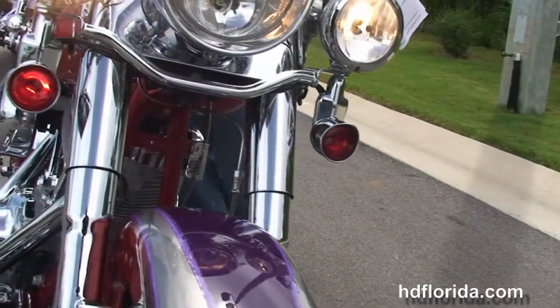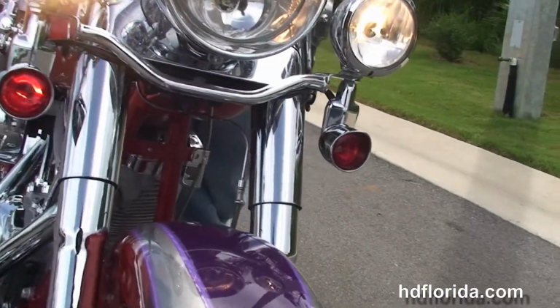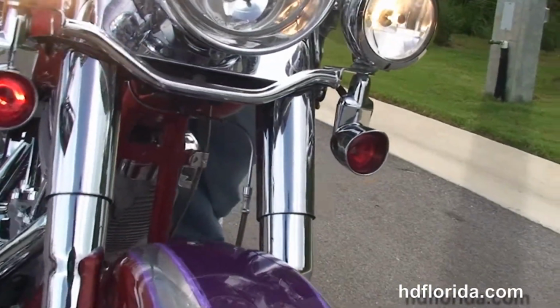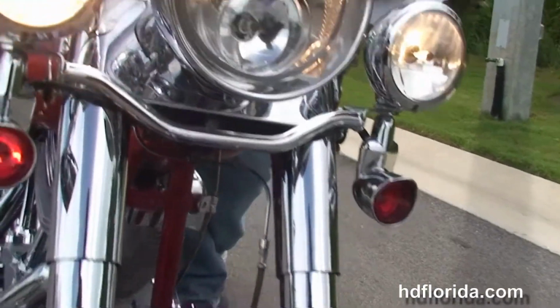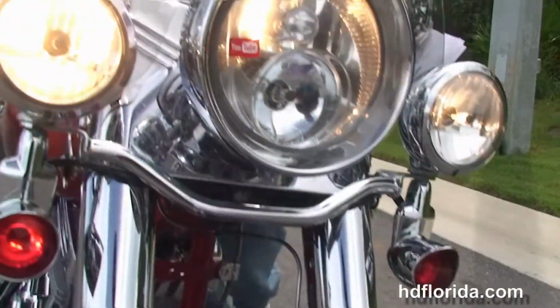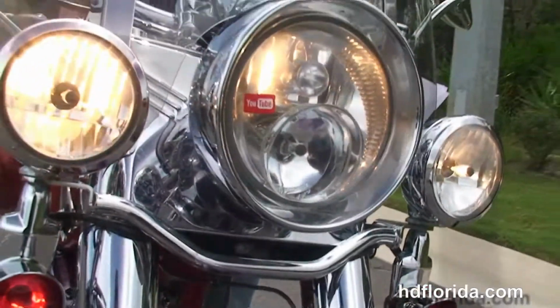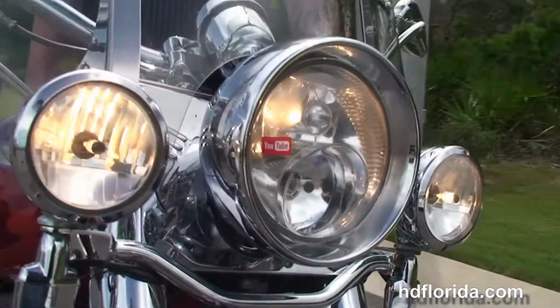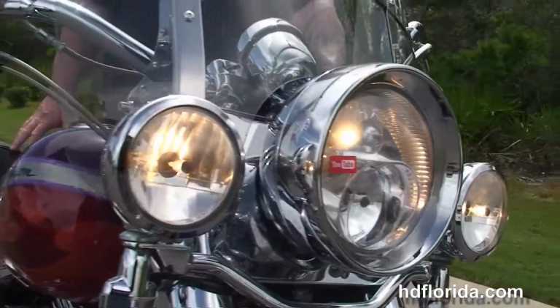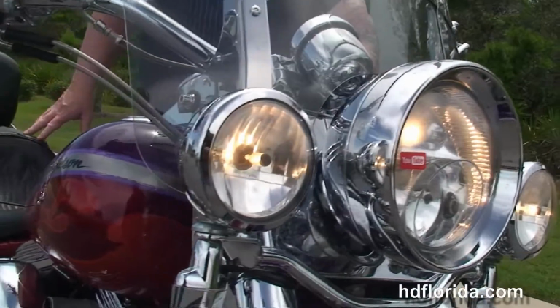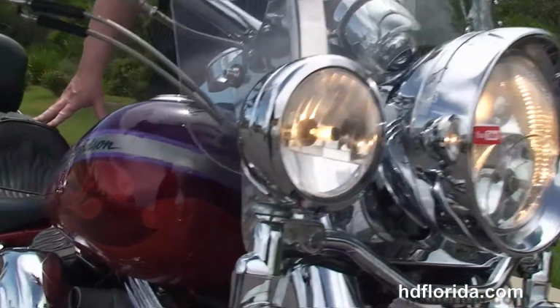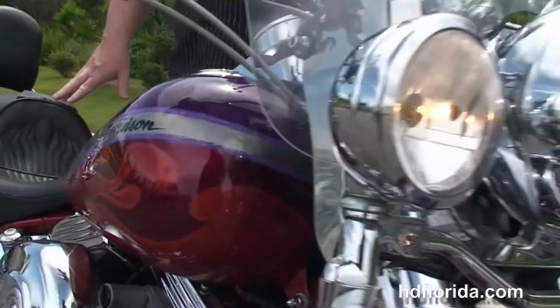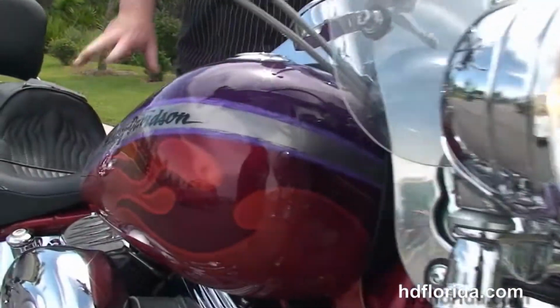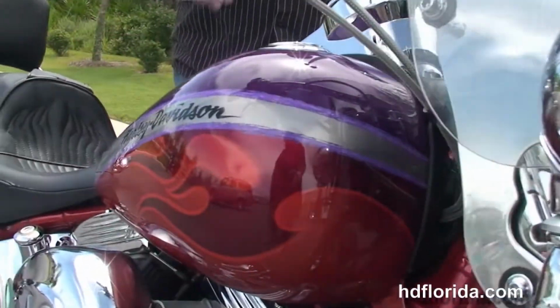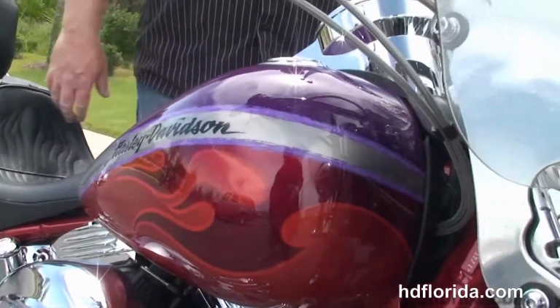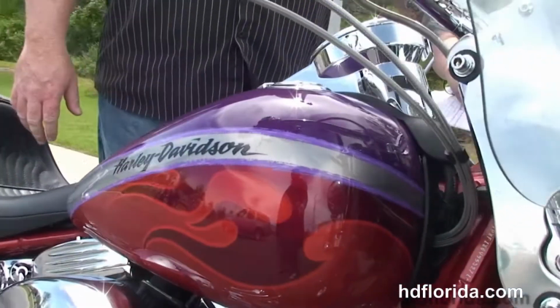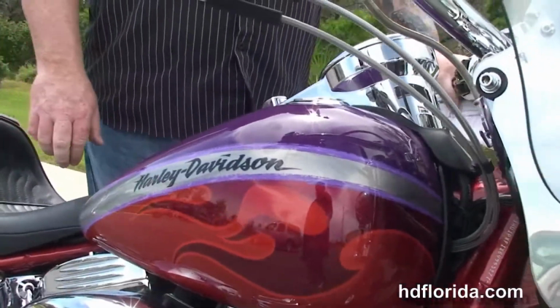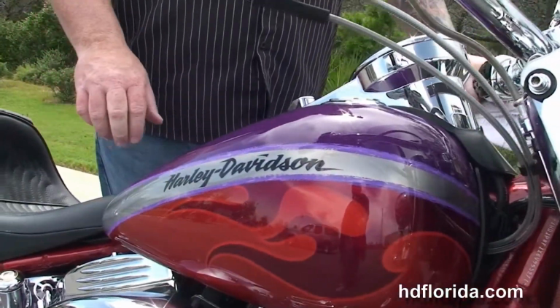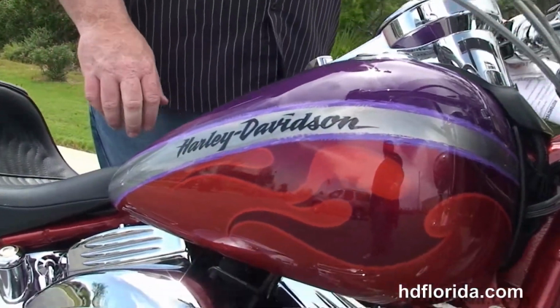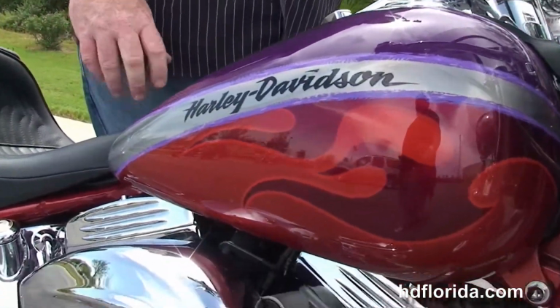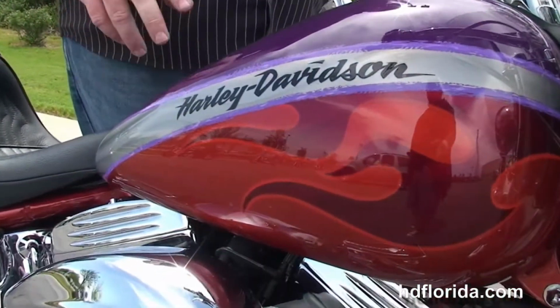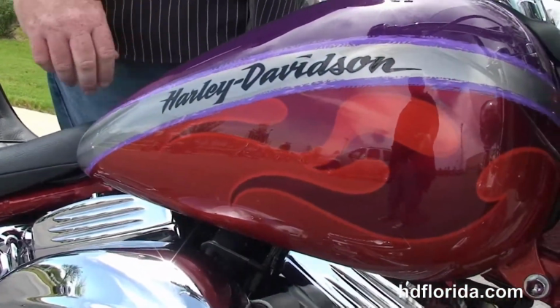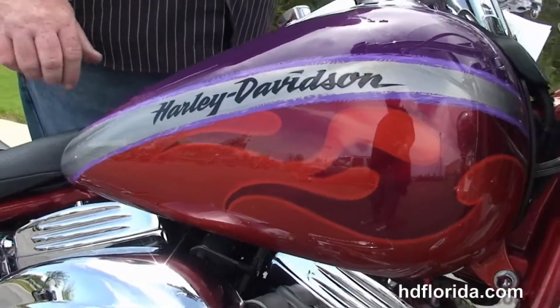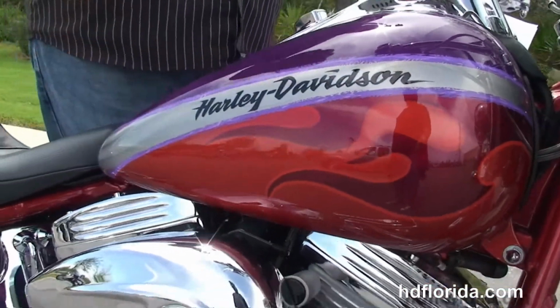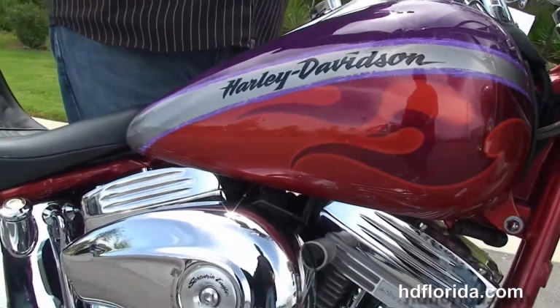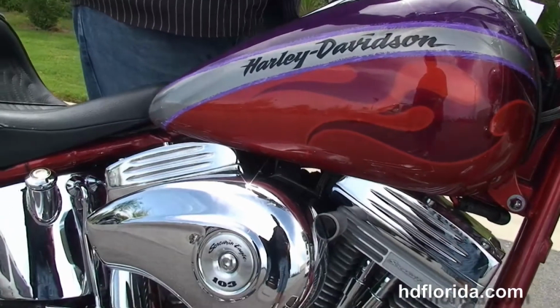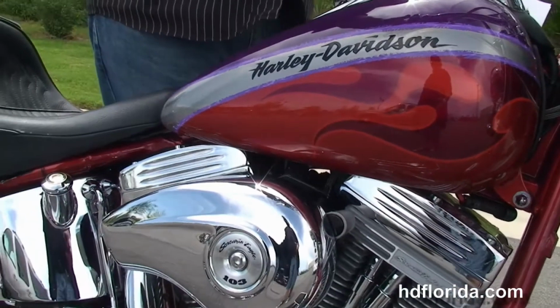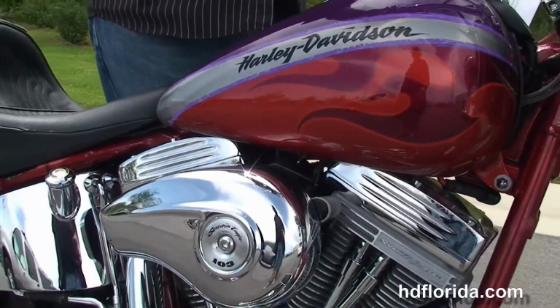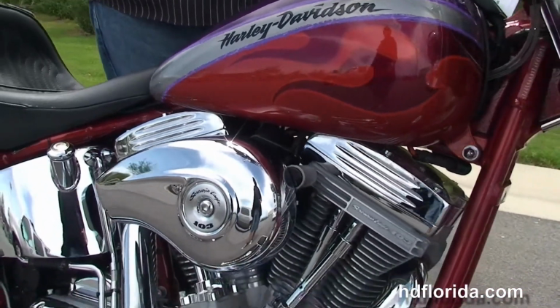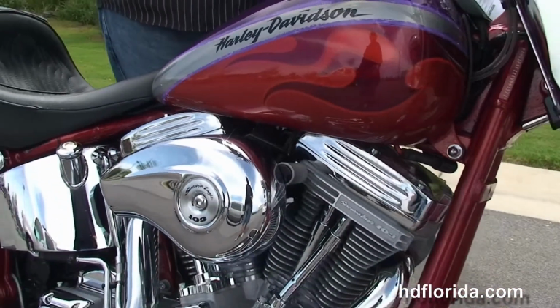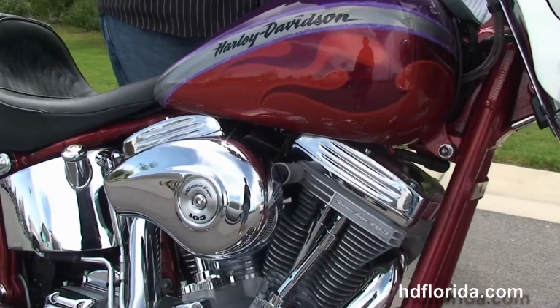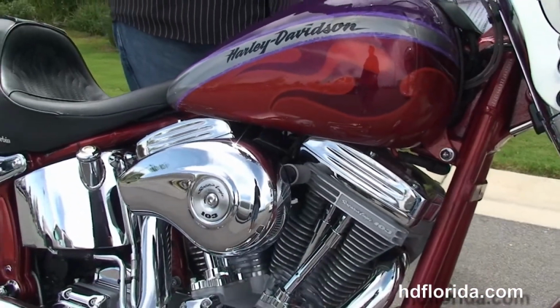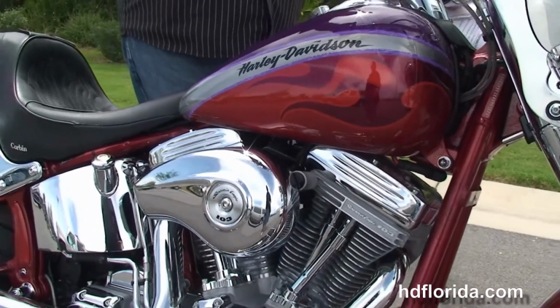This bike only has 7,073 miles on it, in stock and ready for immediate delivery. We have Harley-Davidson financing up to 72 months — be sure to ask about our off-site ride program.